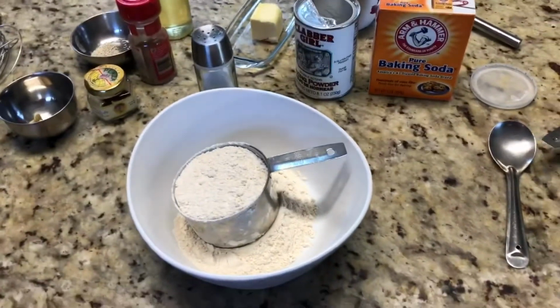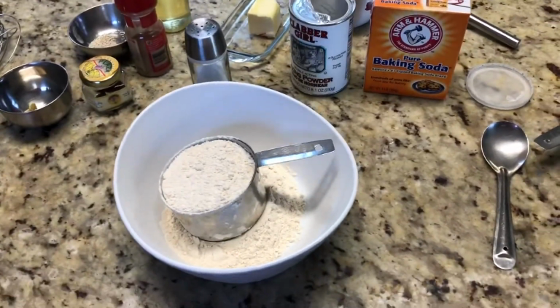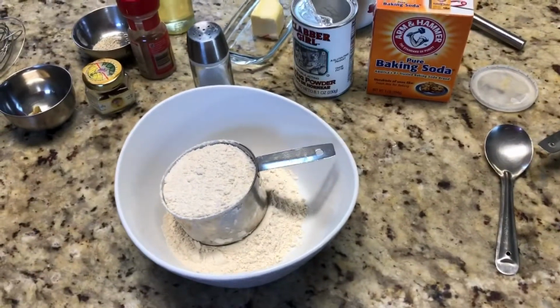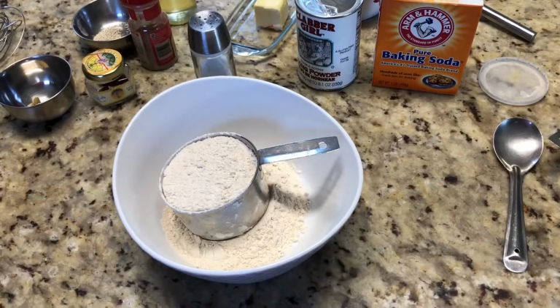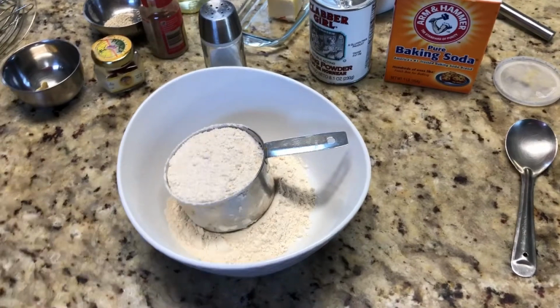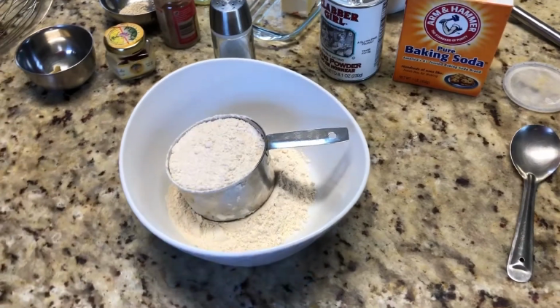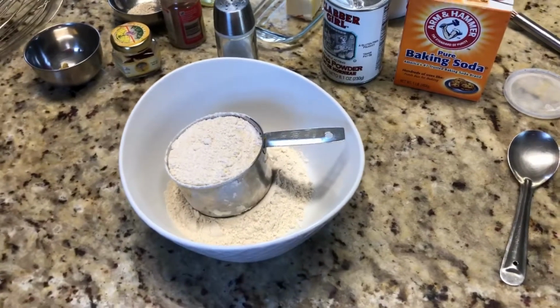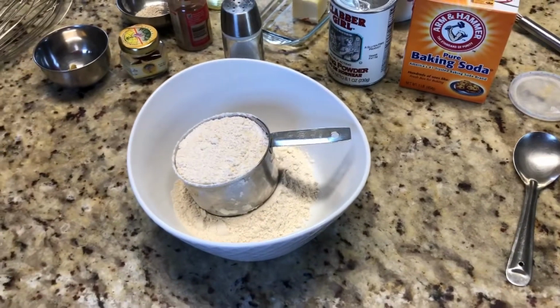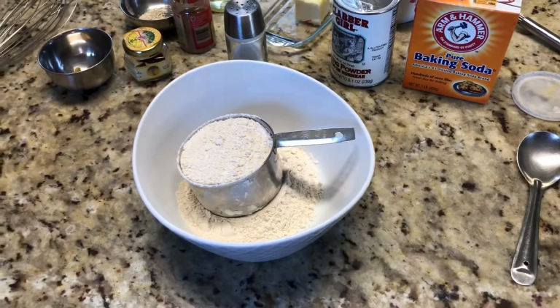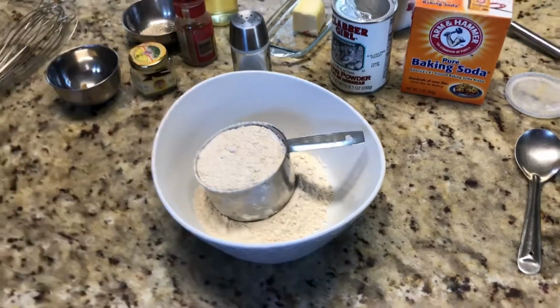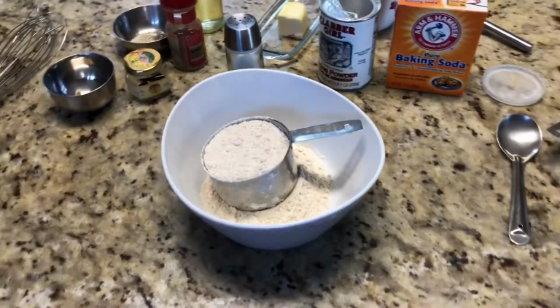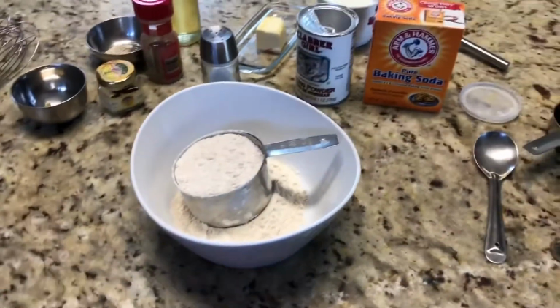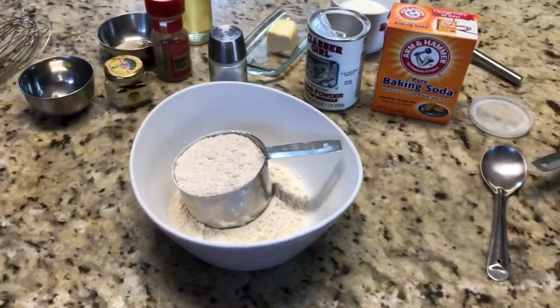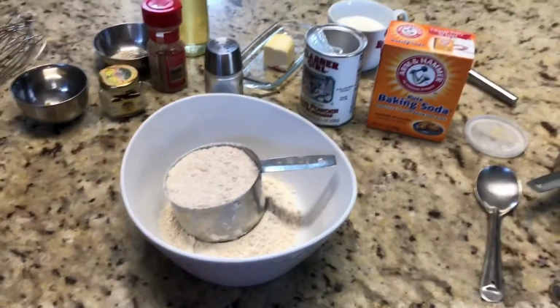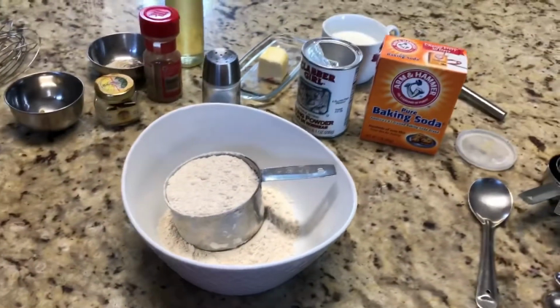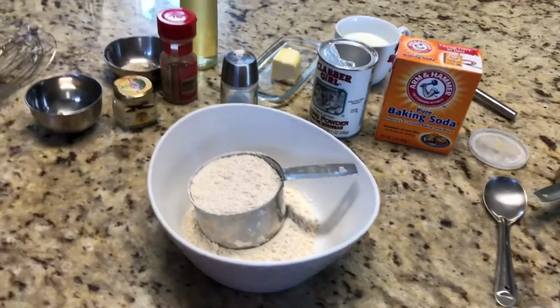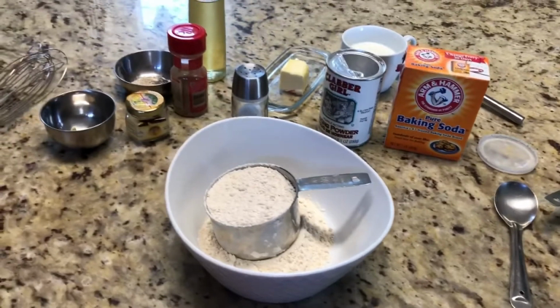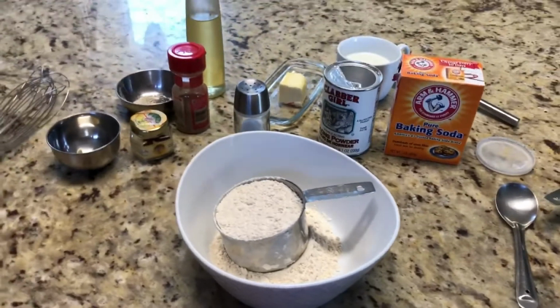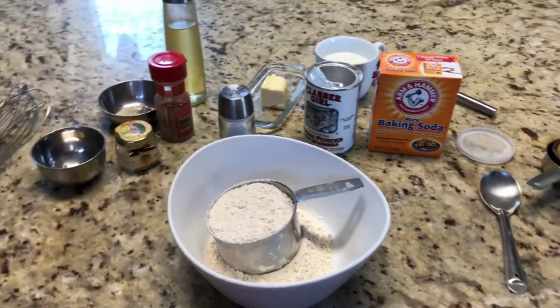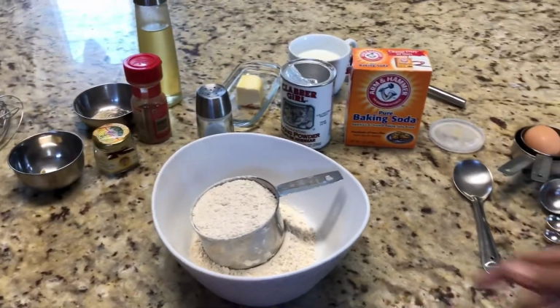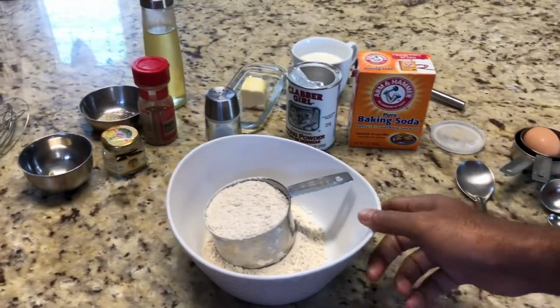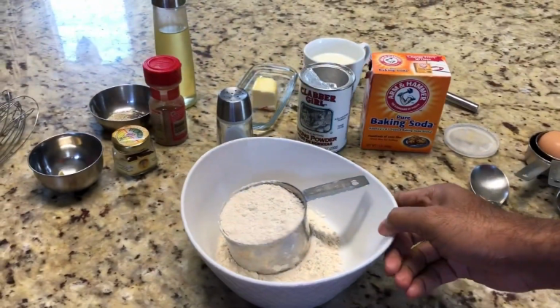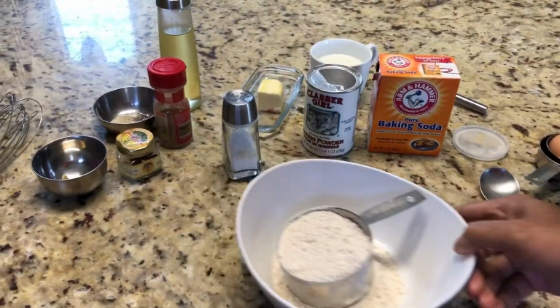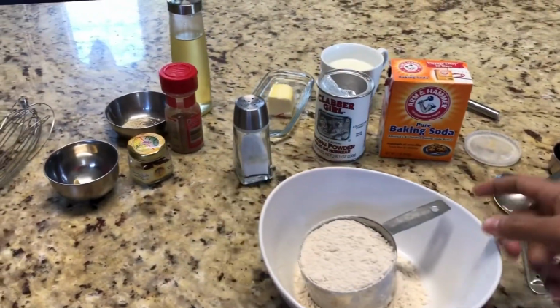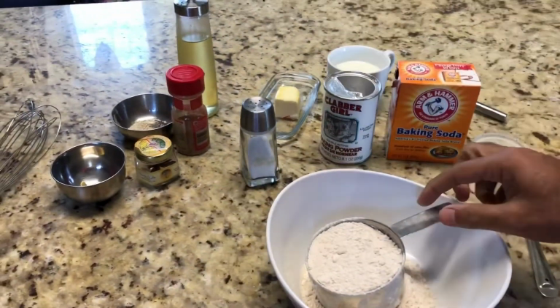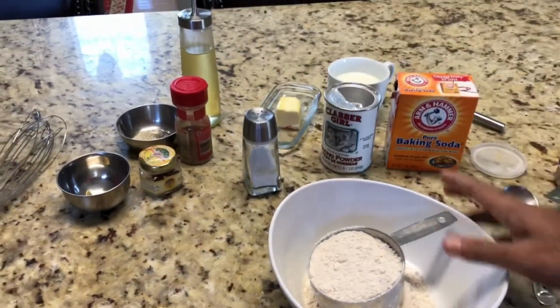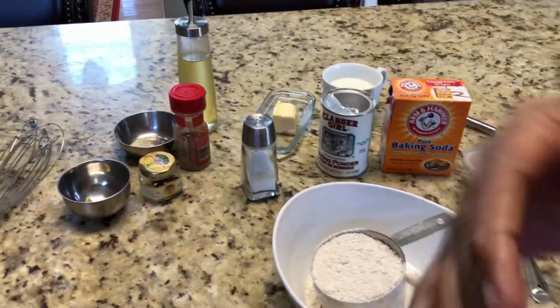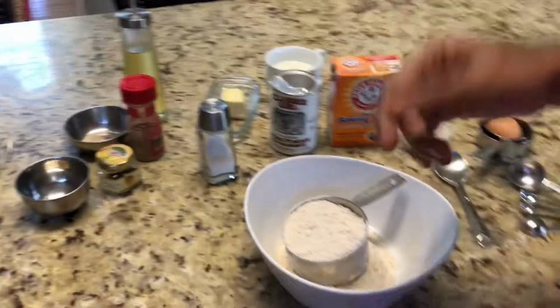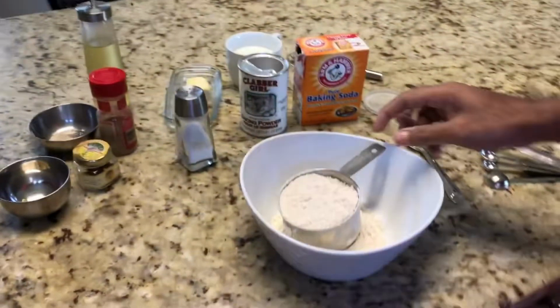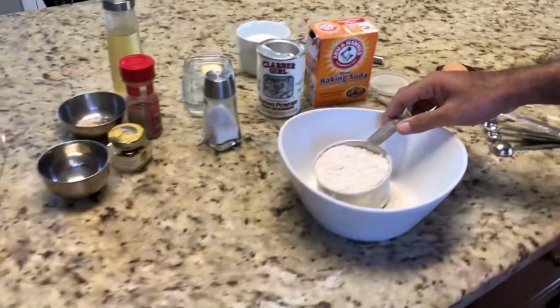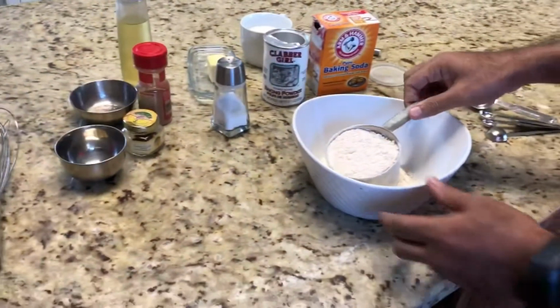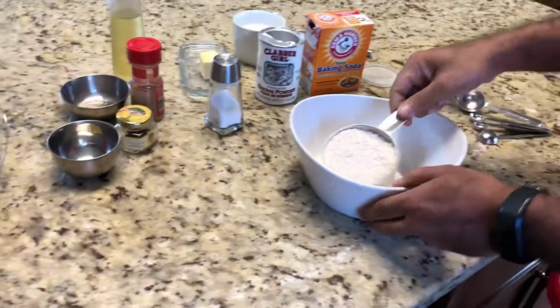It's going to be golden brown. We'll look at how we can make the fluffy Indian style pancake. First we are going to make the dry ingredients.